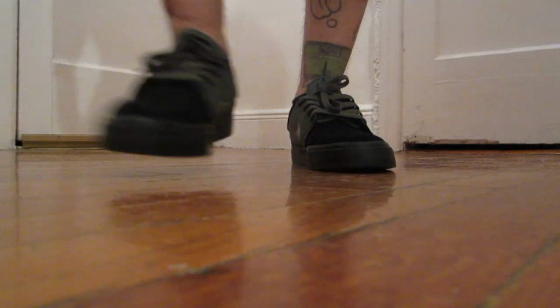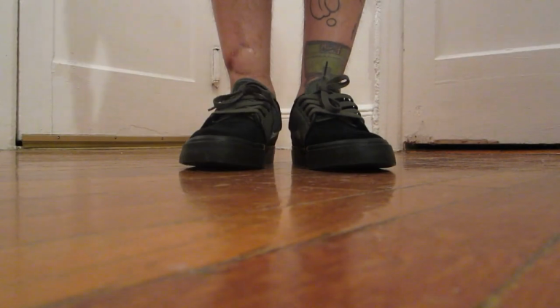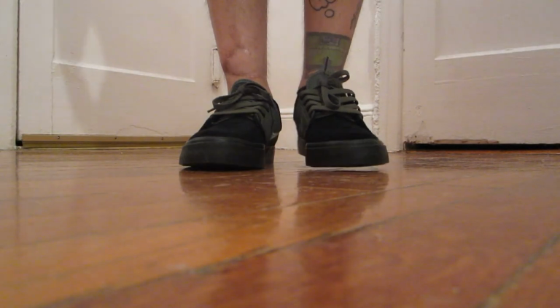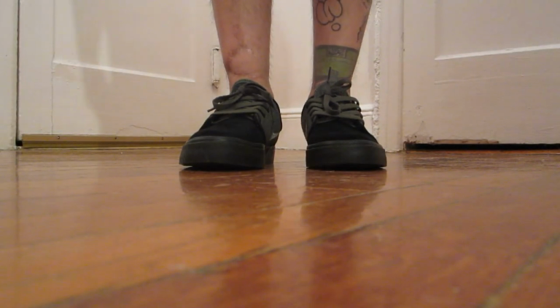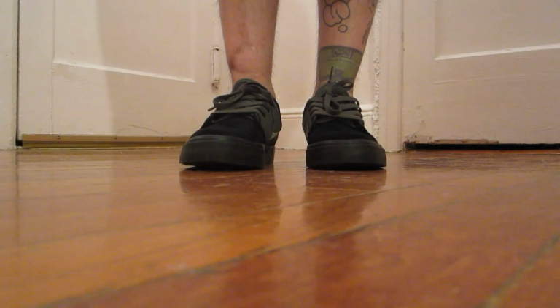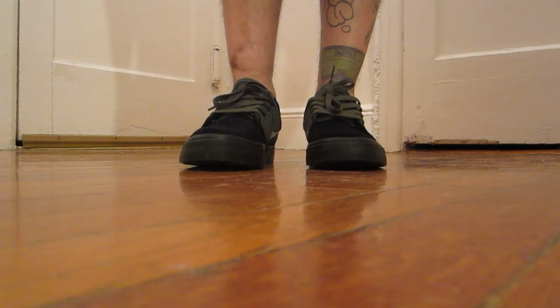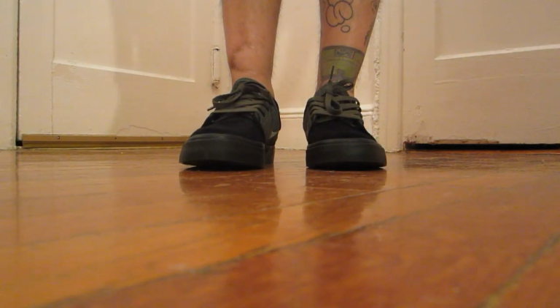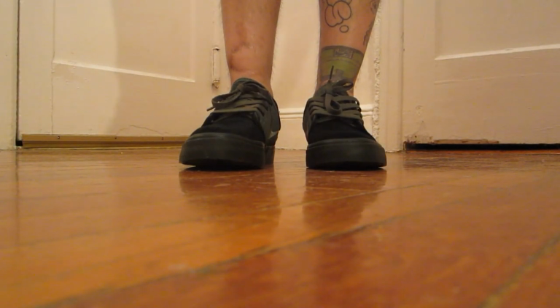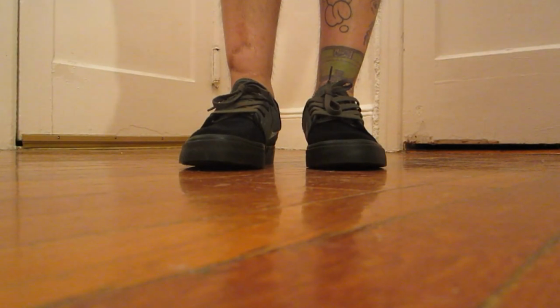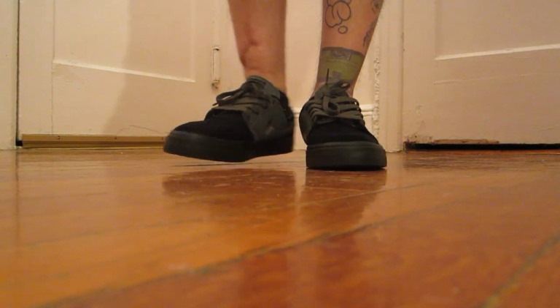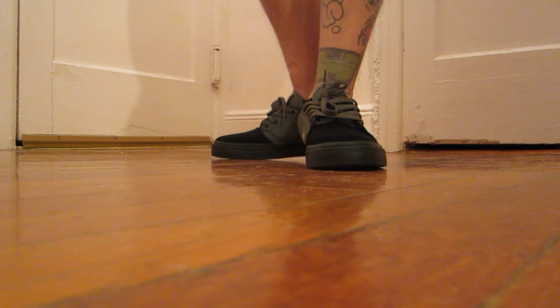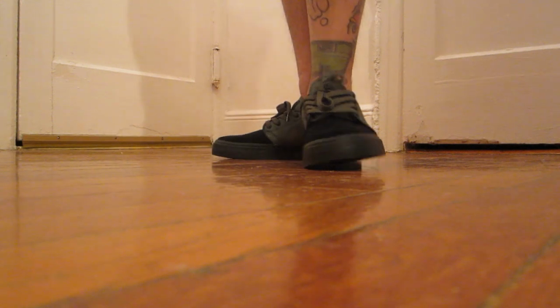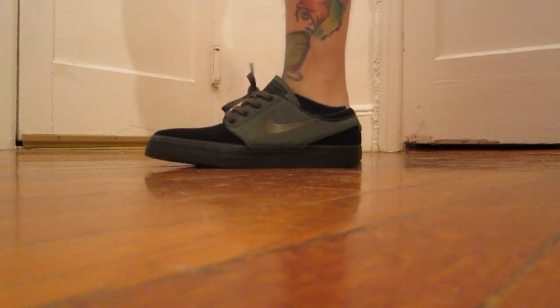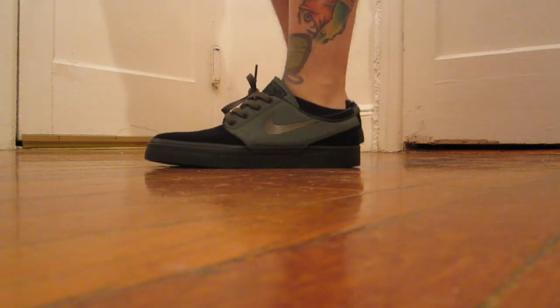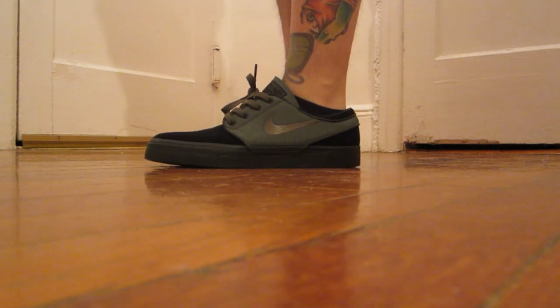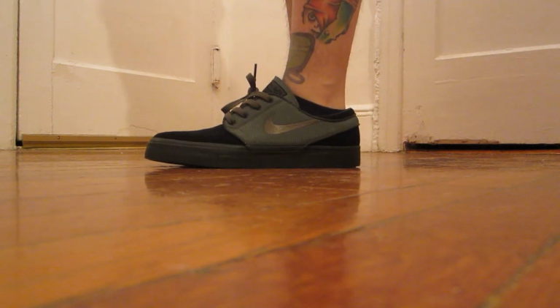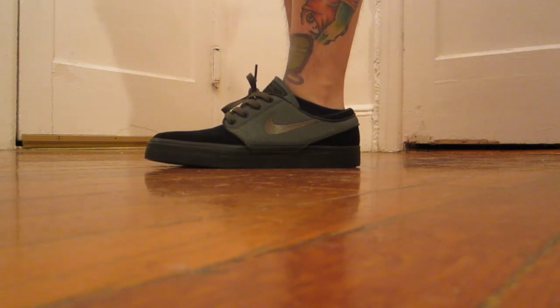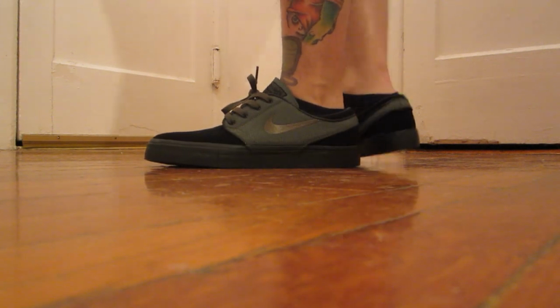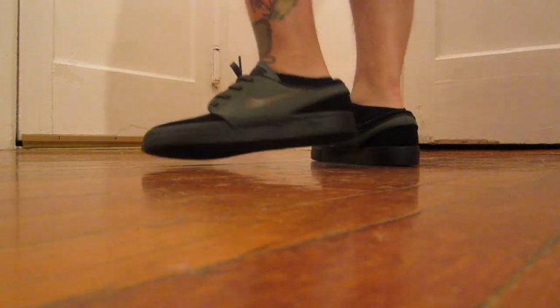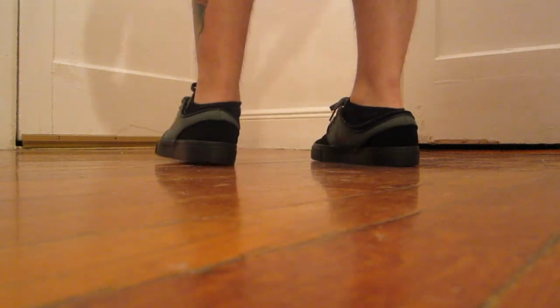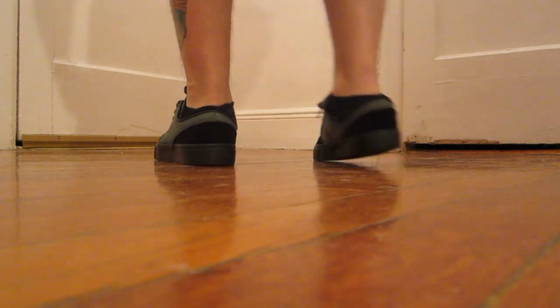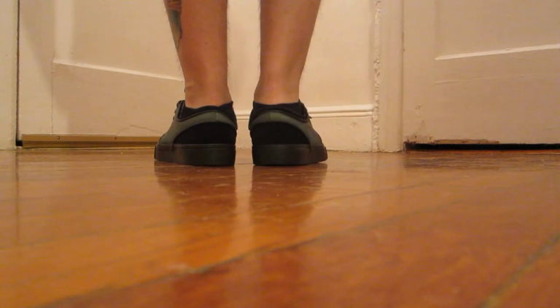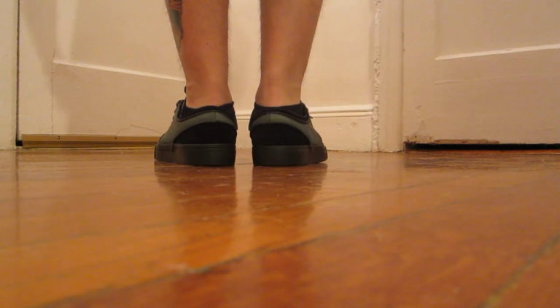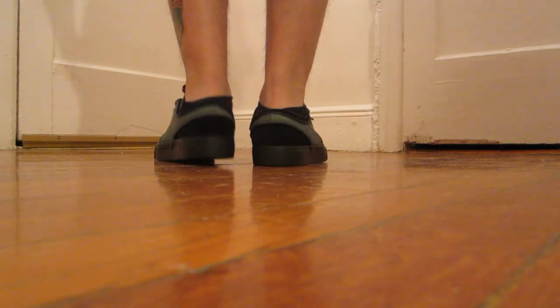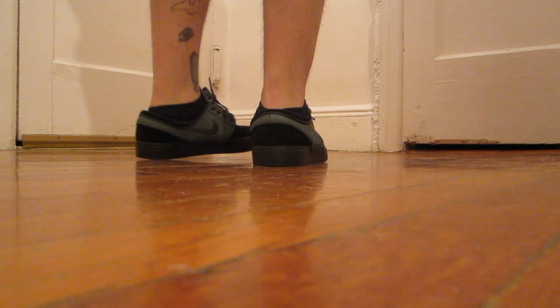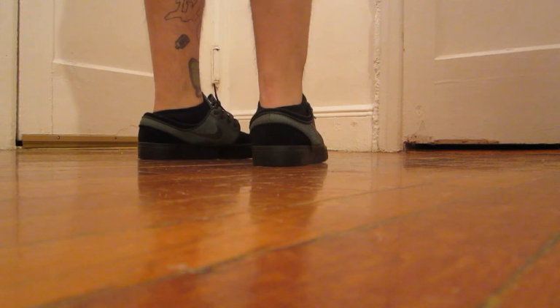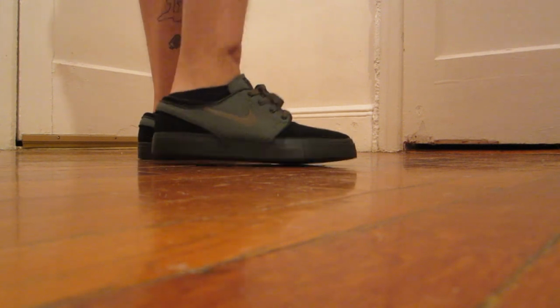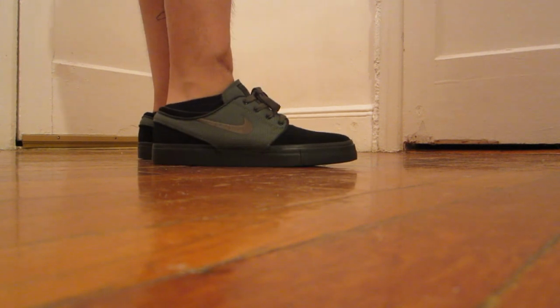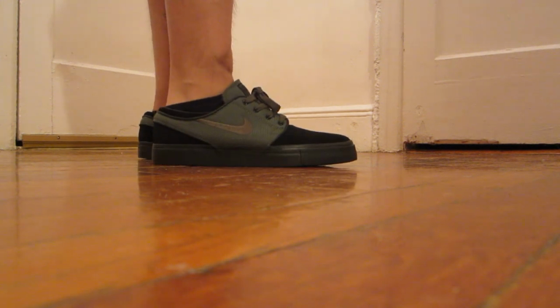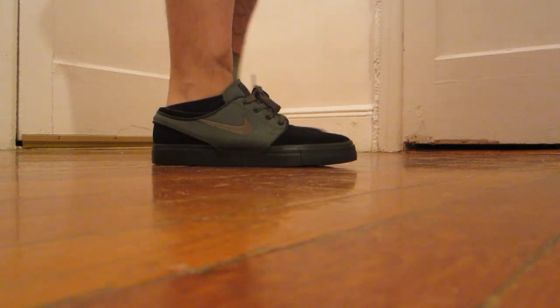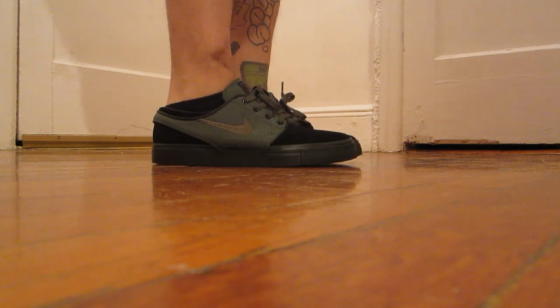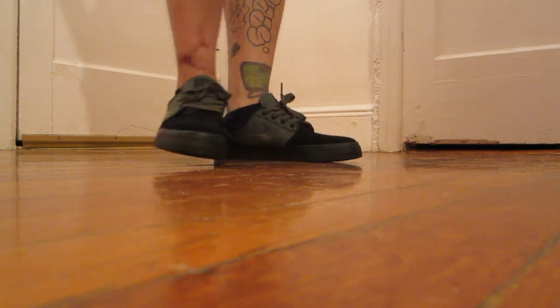852 Janowskis on feet — all around awesome sneaker. Real clean colorway, great materials used. Can't go wrong with a Janowski.